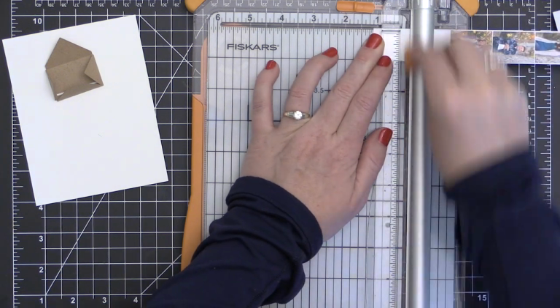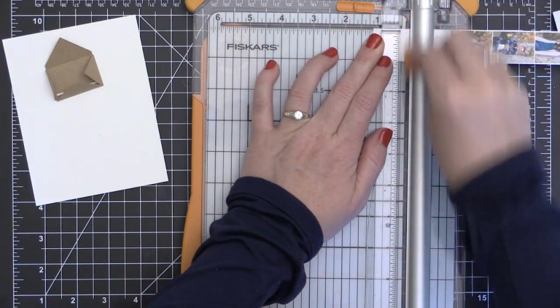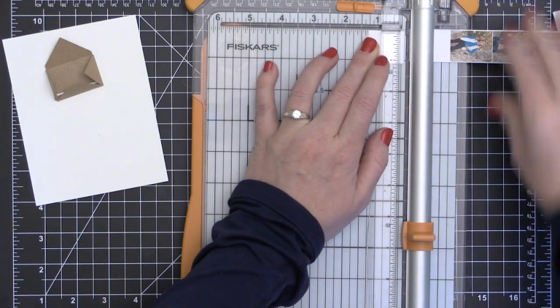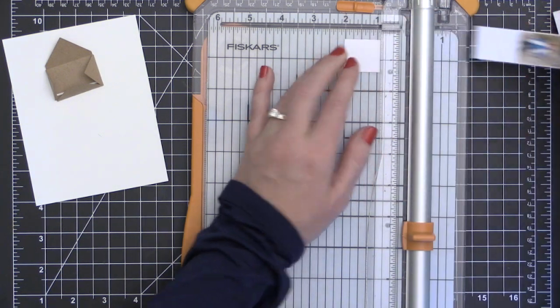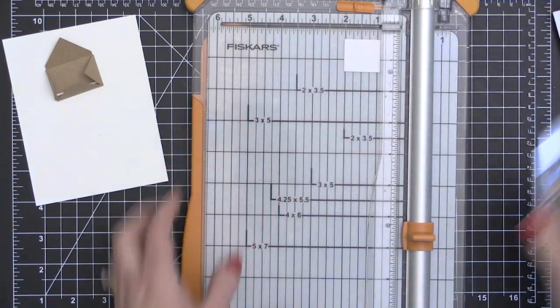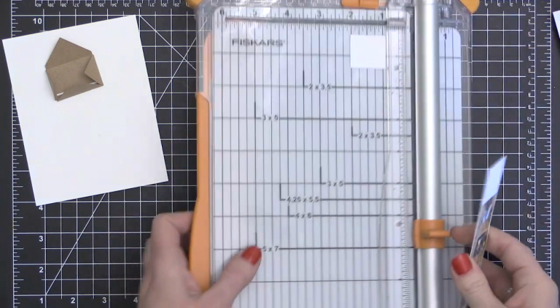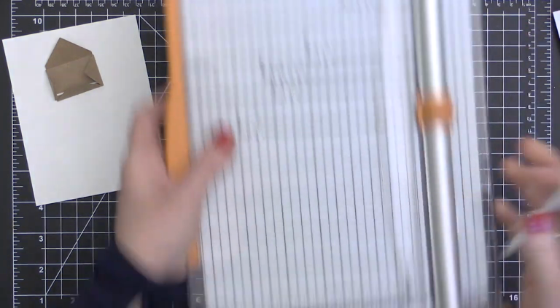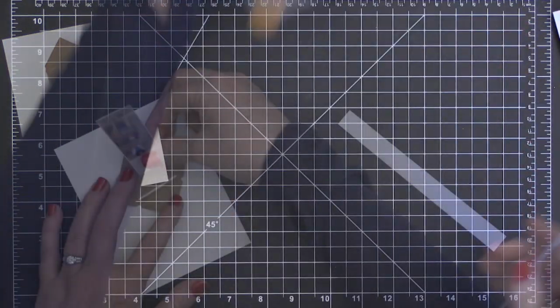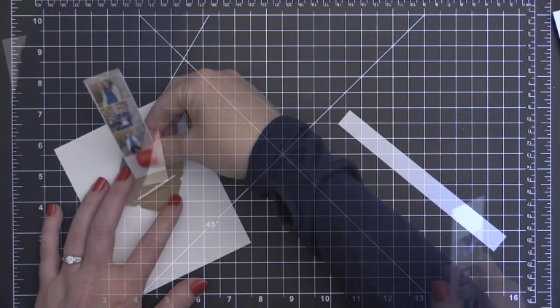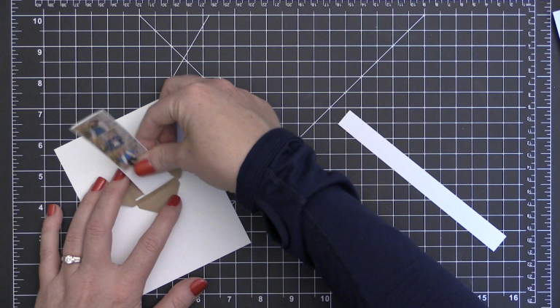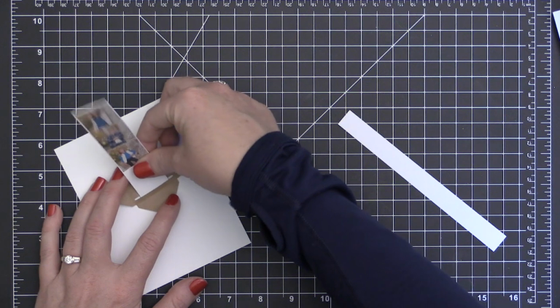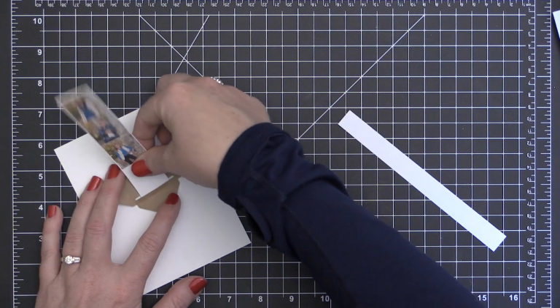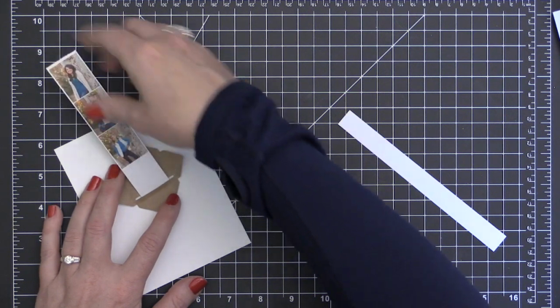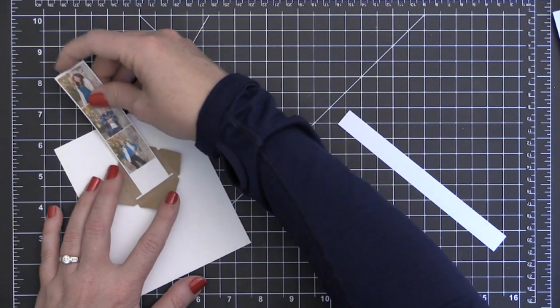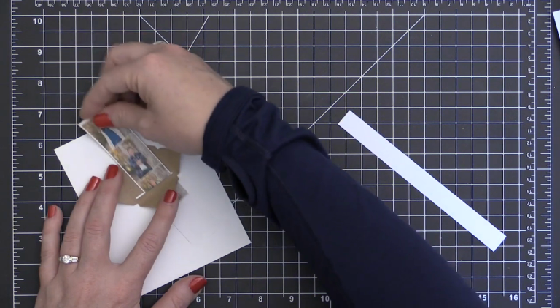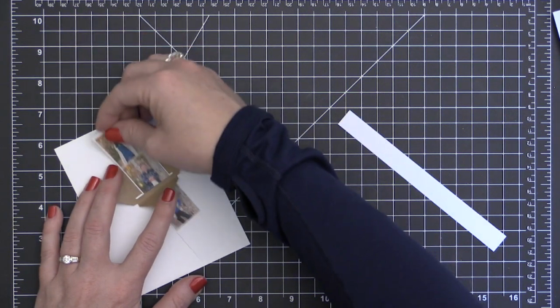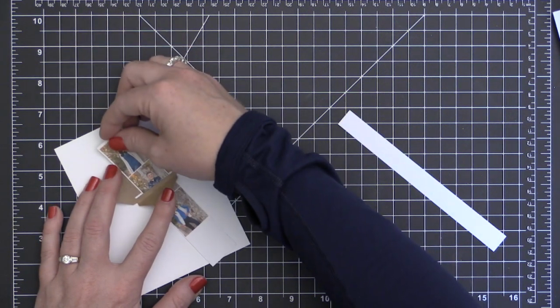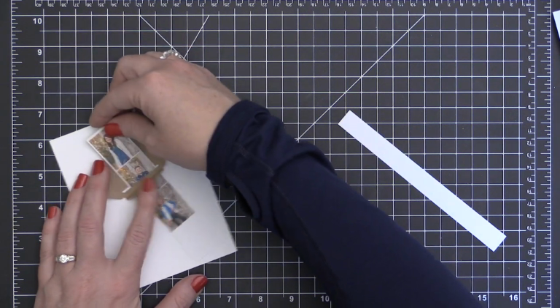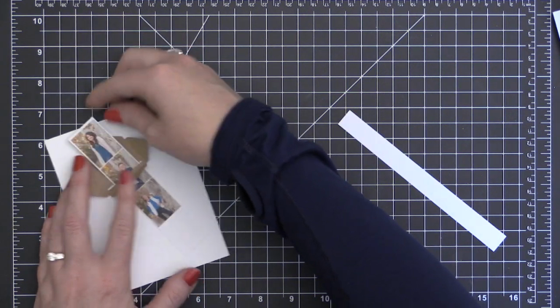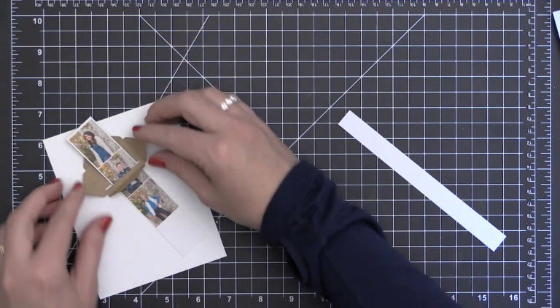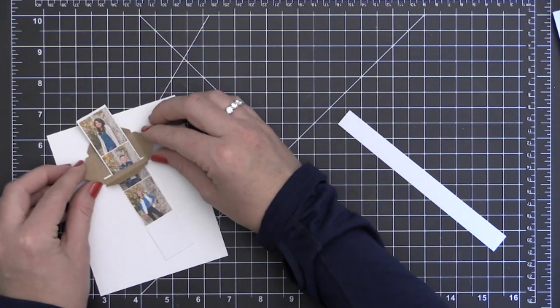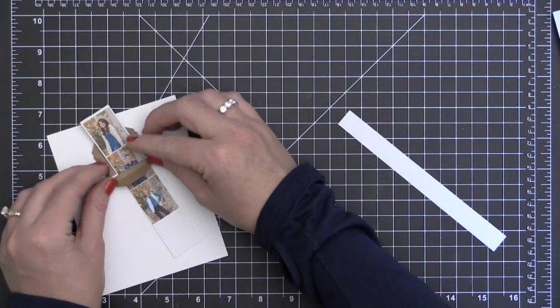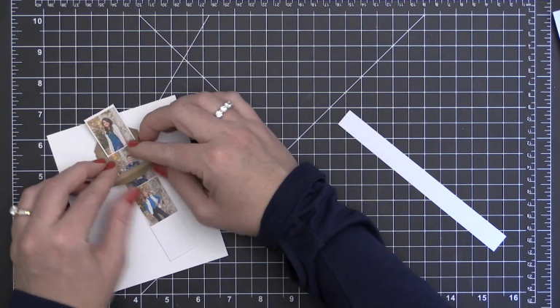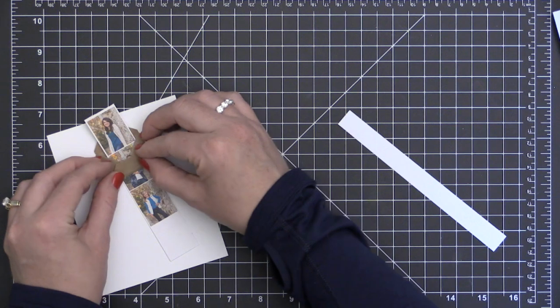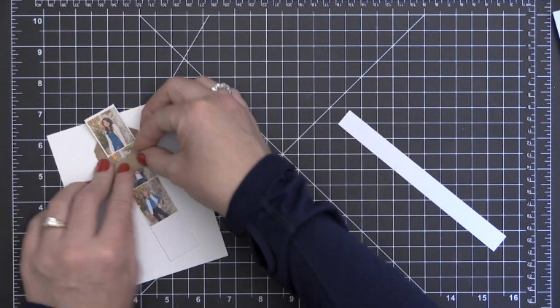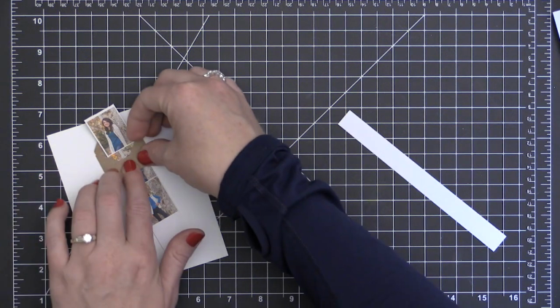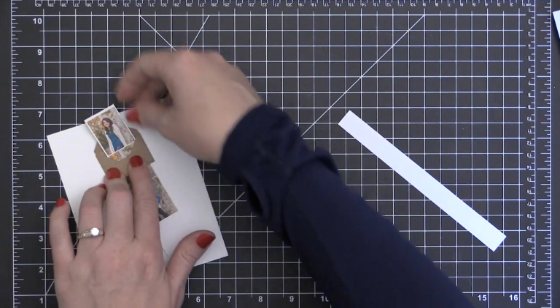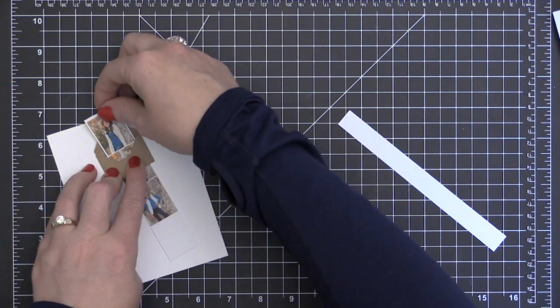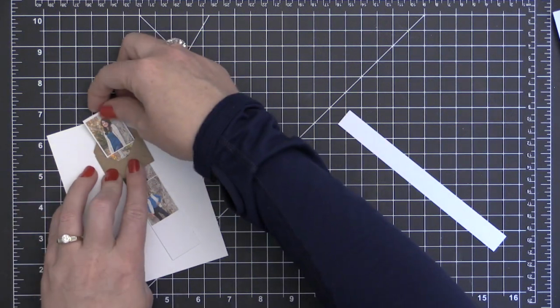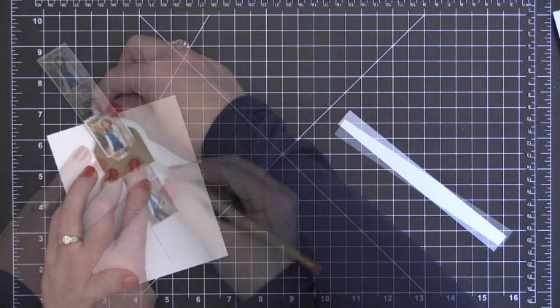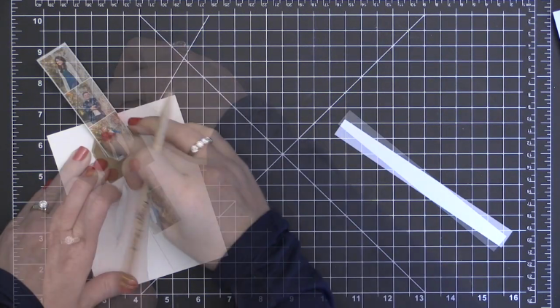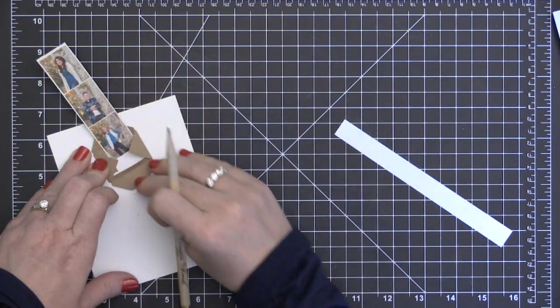For these cards today I used my home printer to print some of these out on cardstock, but for my final project I went ahead and had these film strips or photo strips professionally printed.